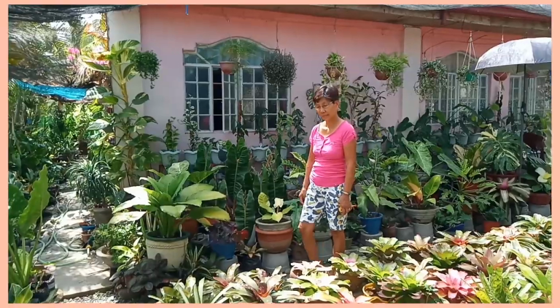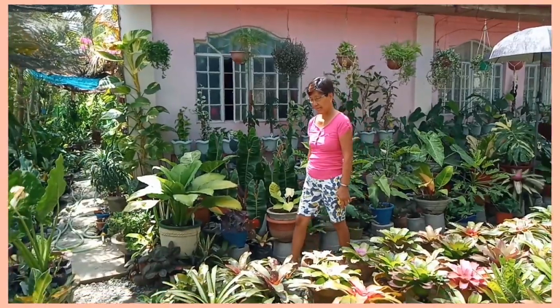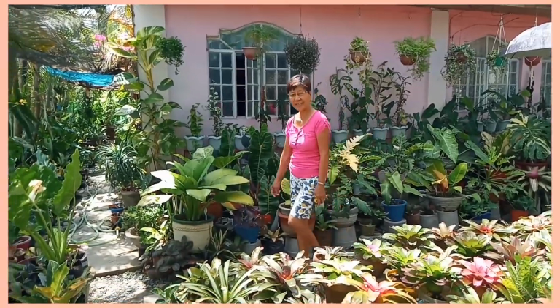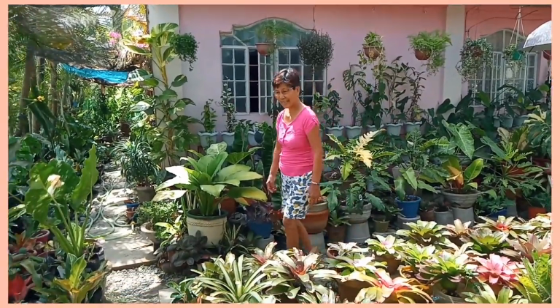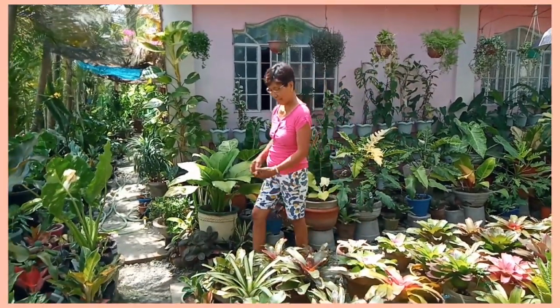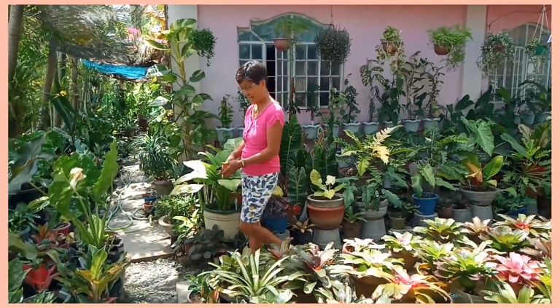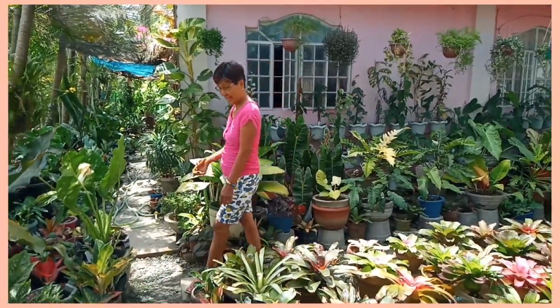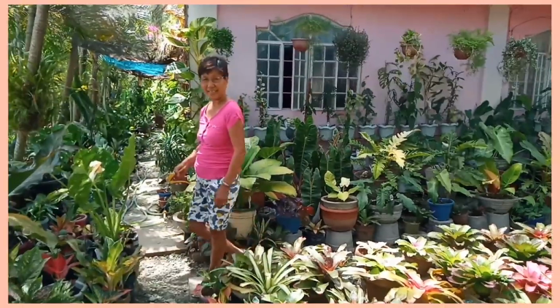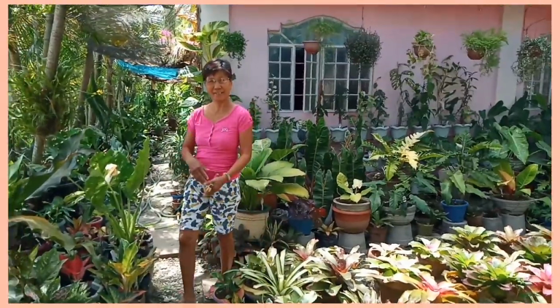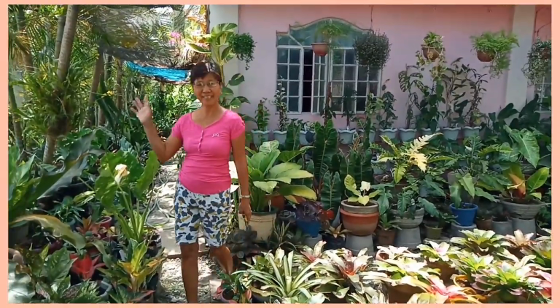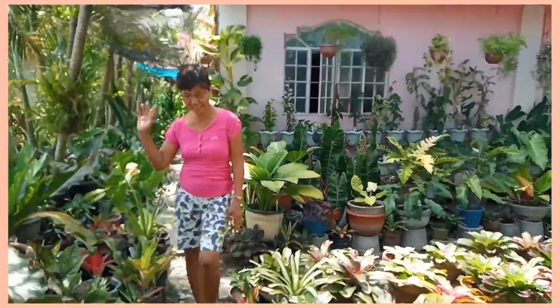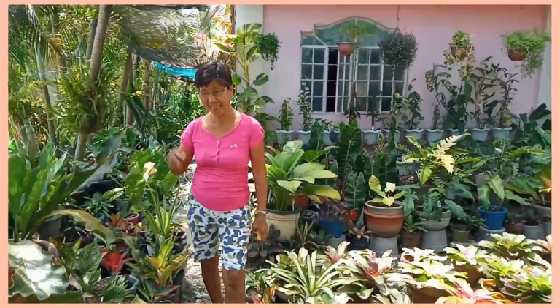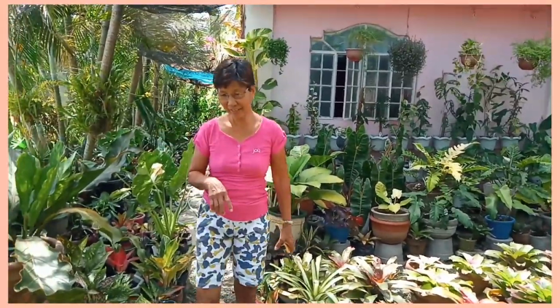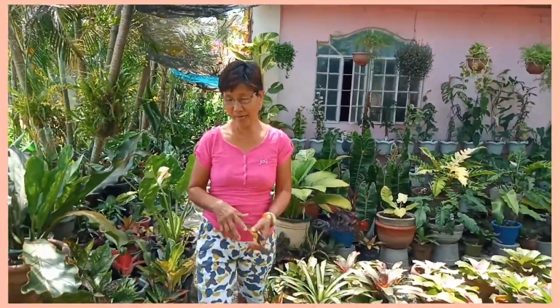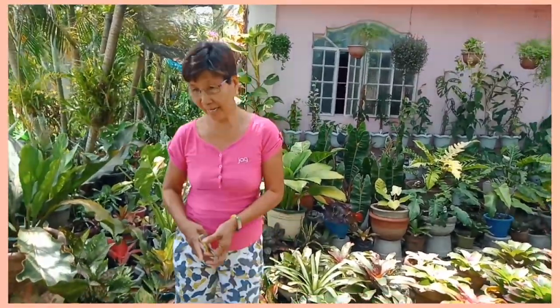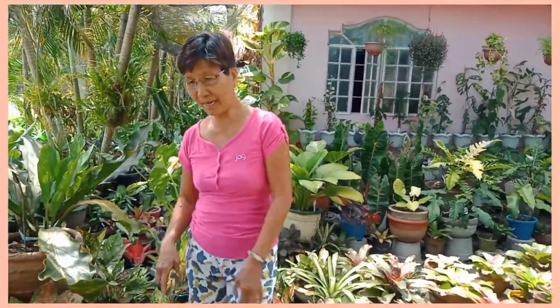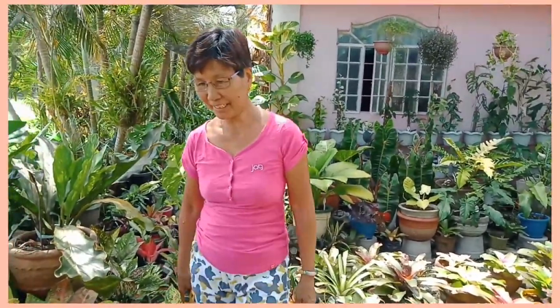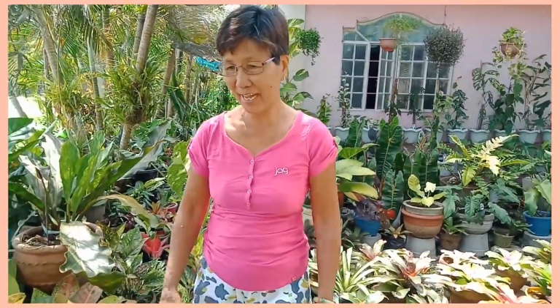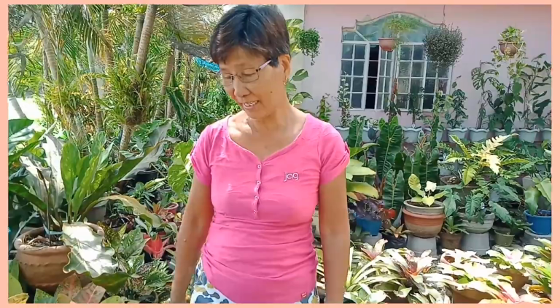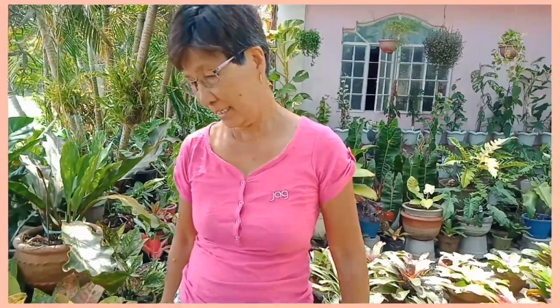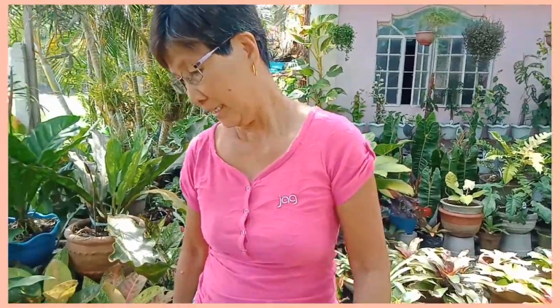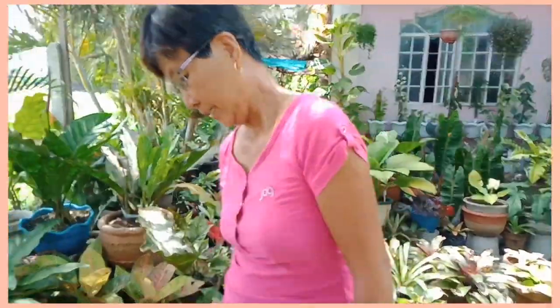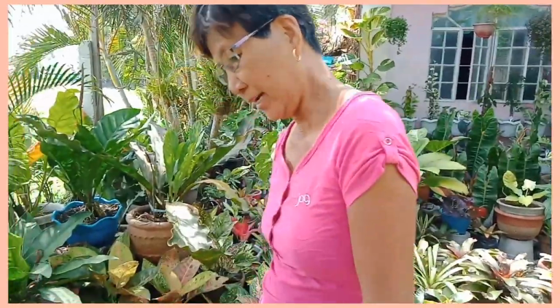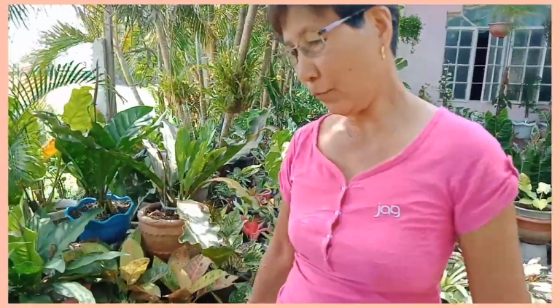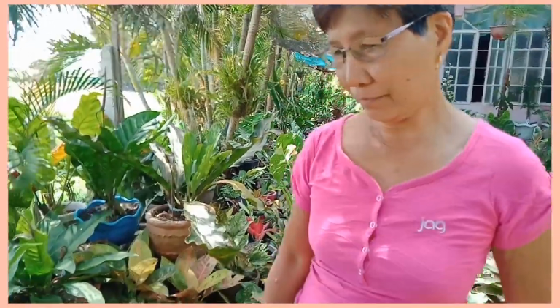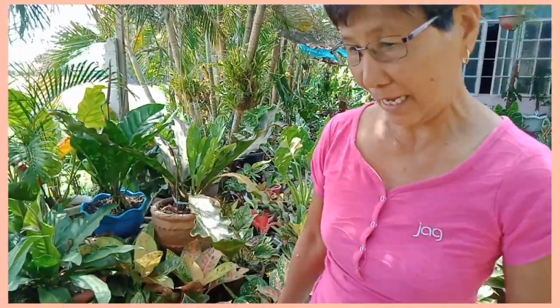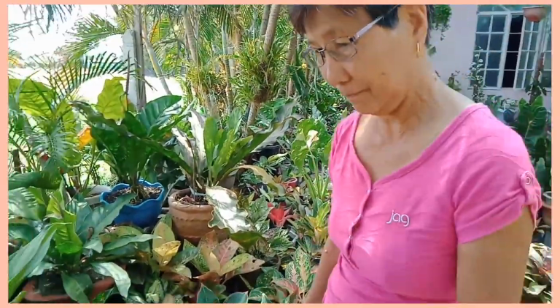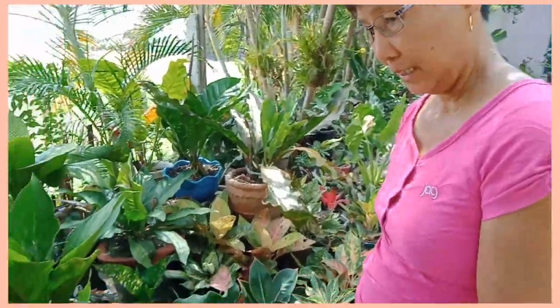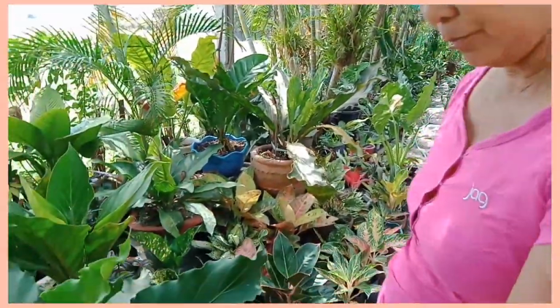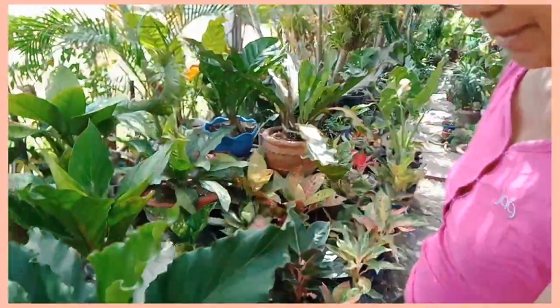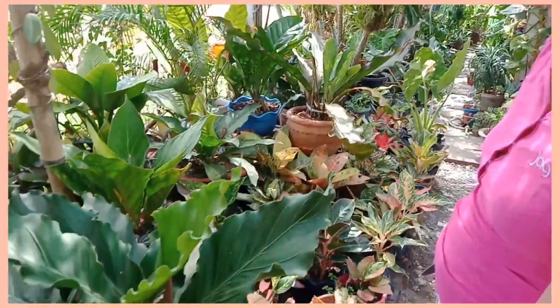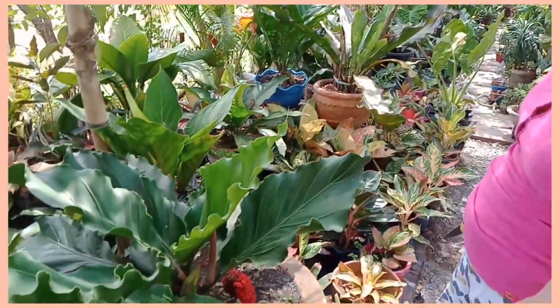Hello mga kahalaman, good morning! Ngayon po ay magha-harvest tayo ng bulaklak ng wave of love. Ito po siya mga kahalaman.